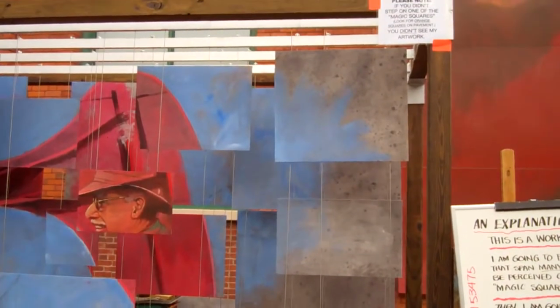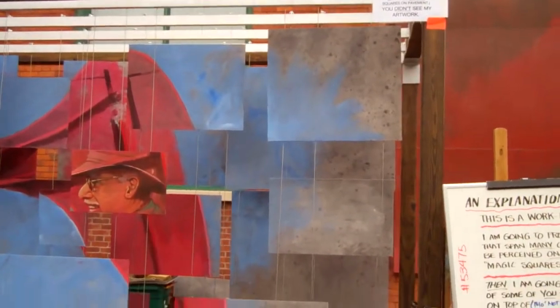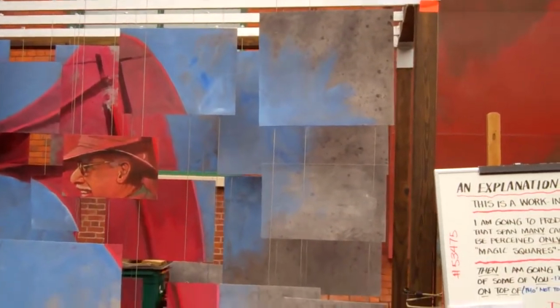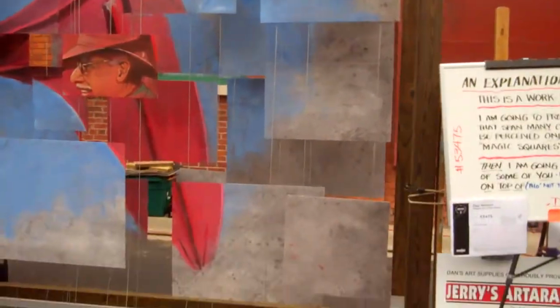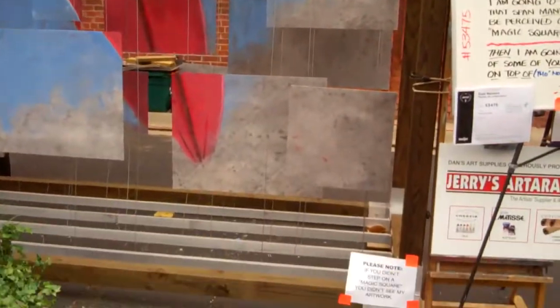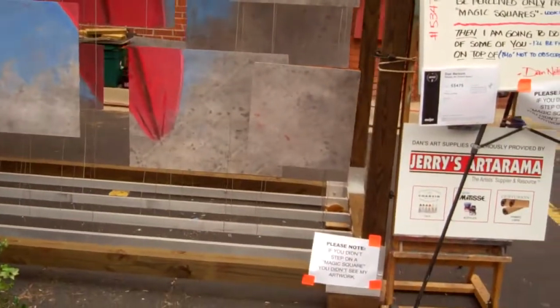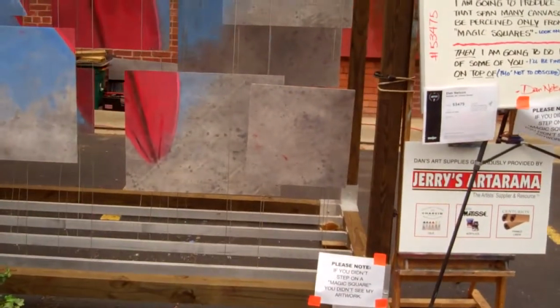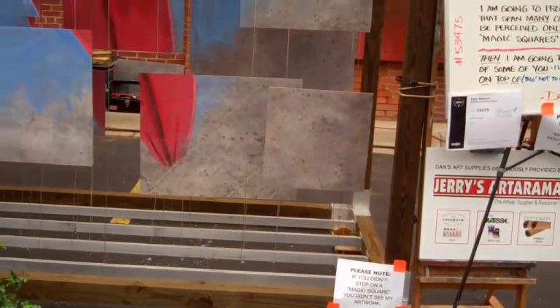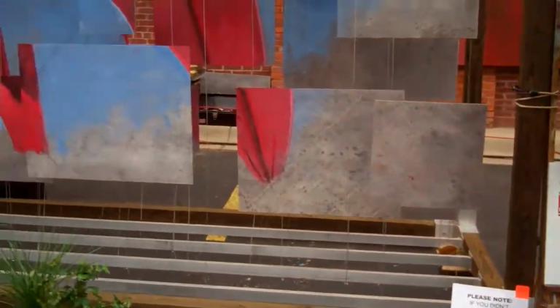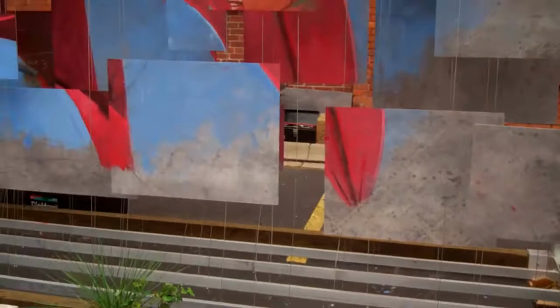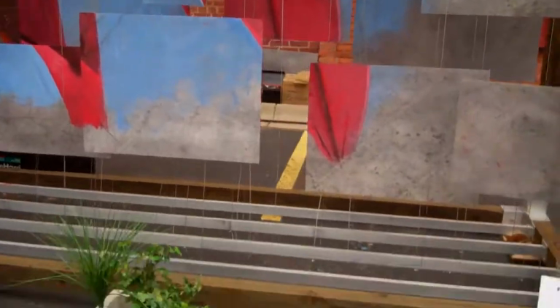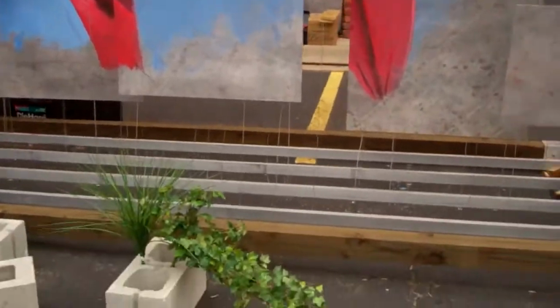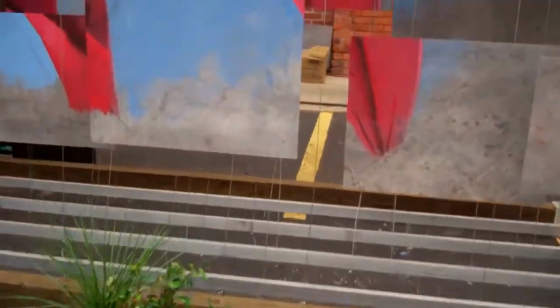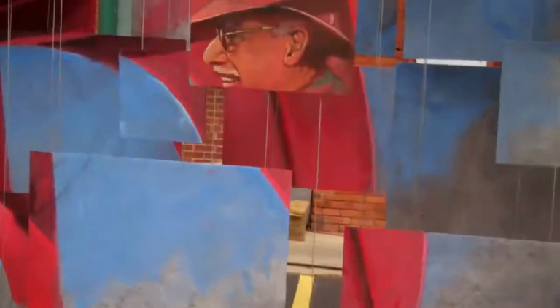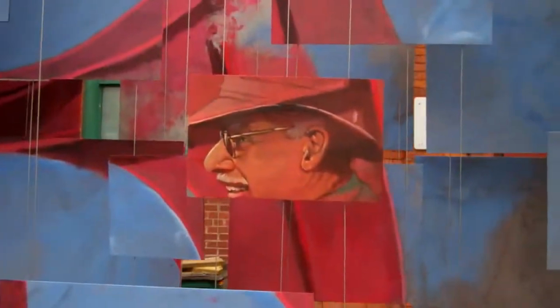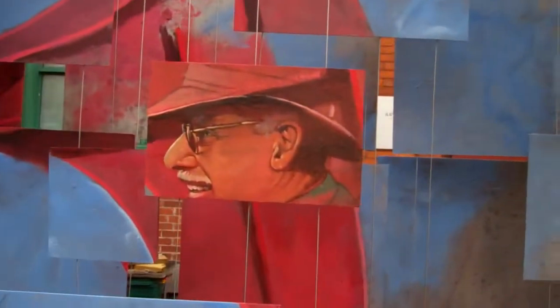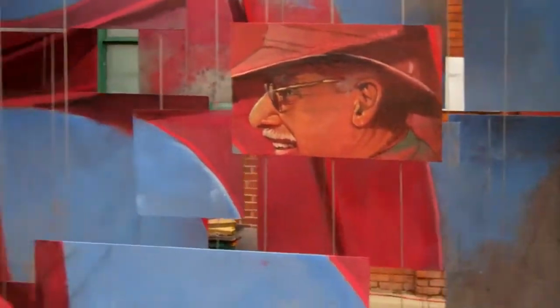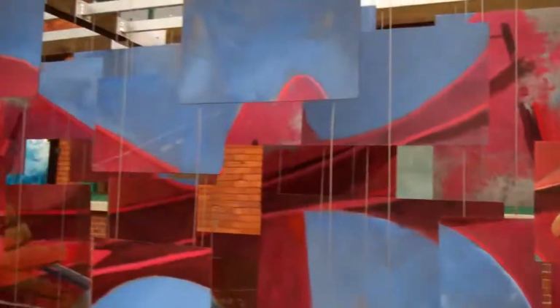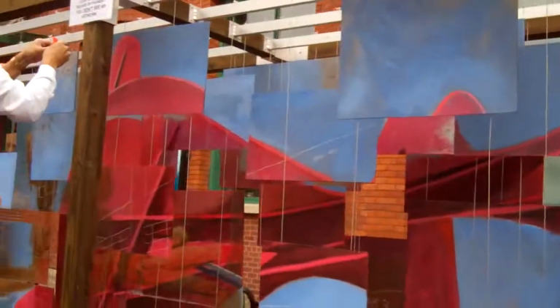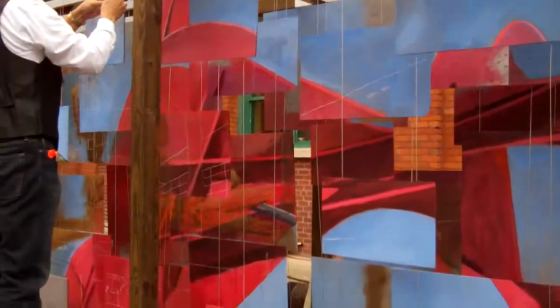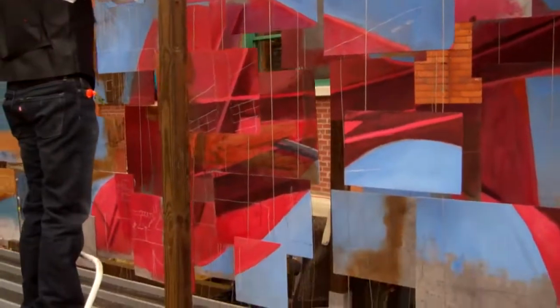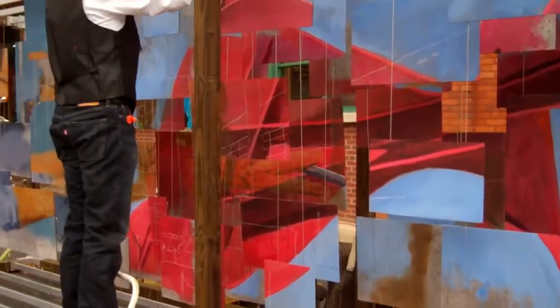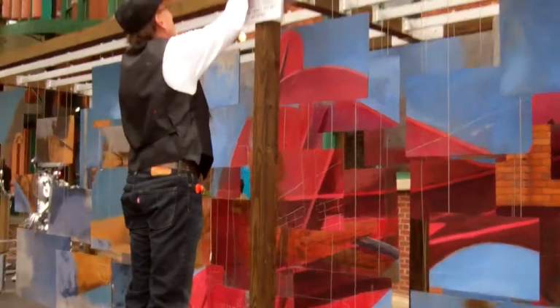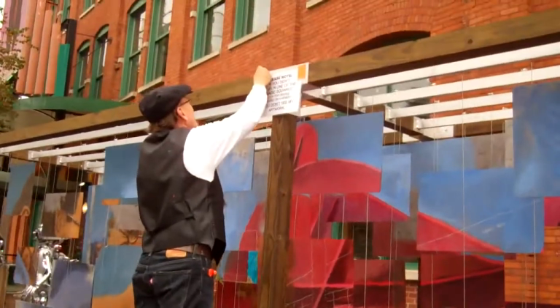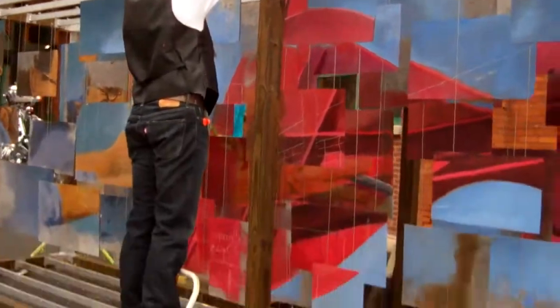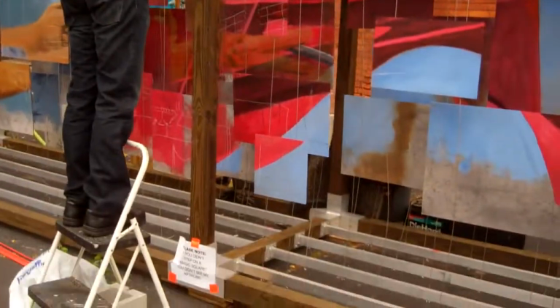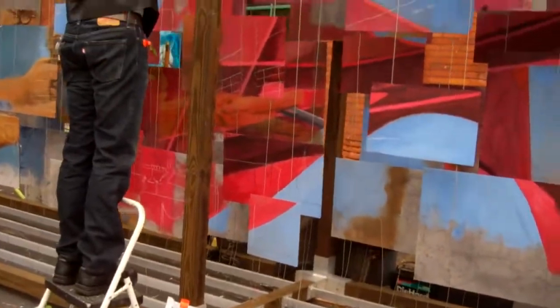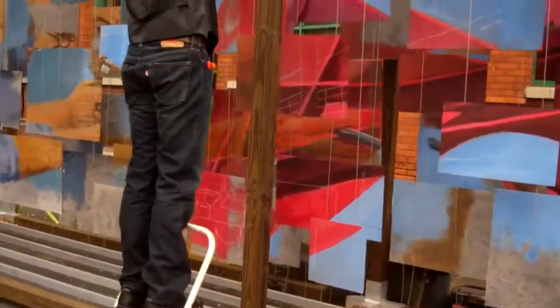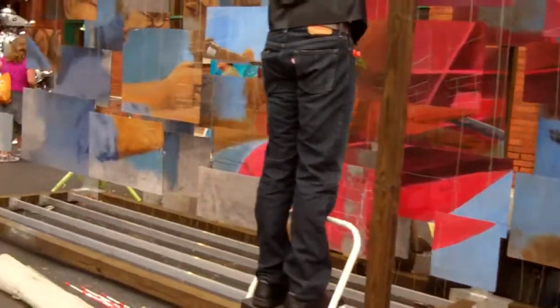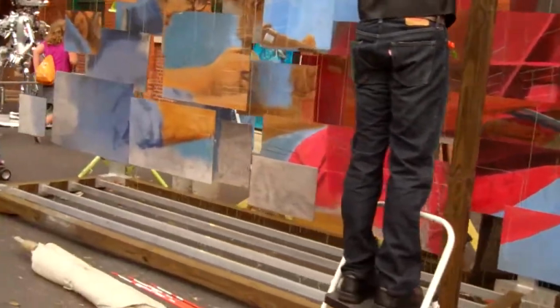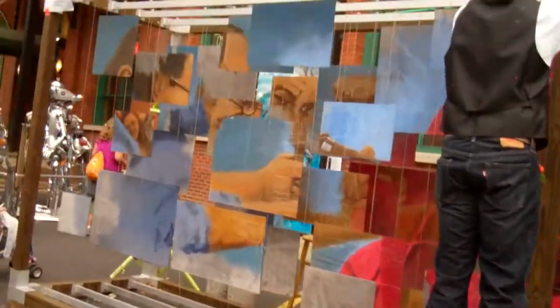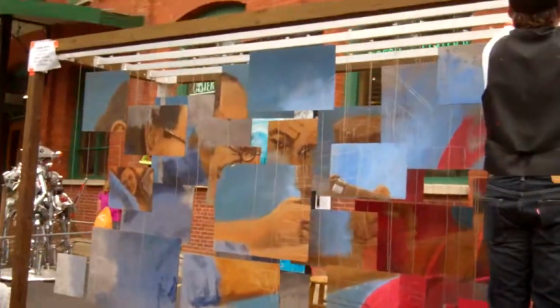Hey guys, here's this cool piece of art with a bunch of little plate things. Got a face right there — someone's taping something up there right now.